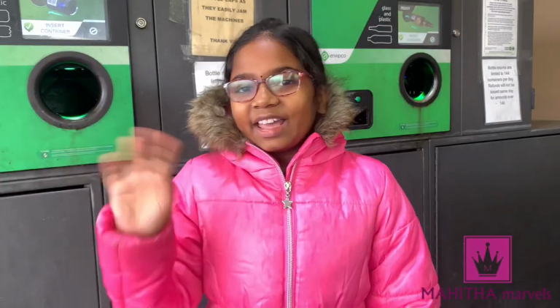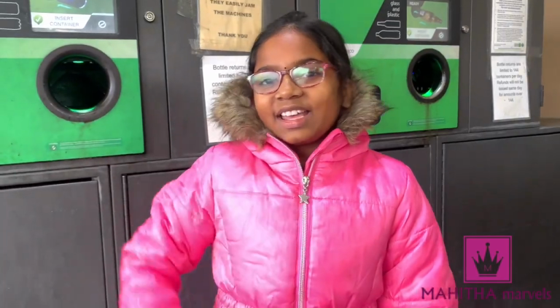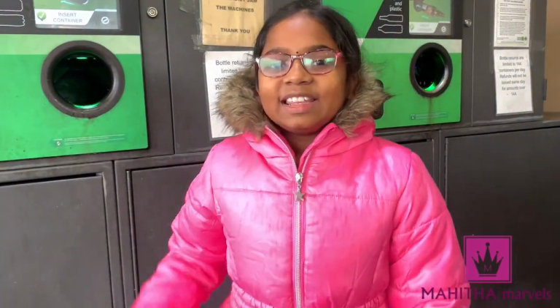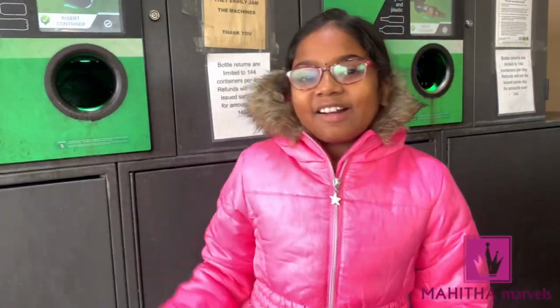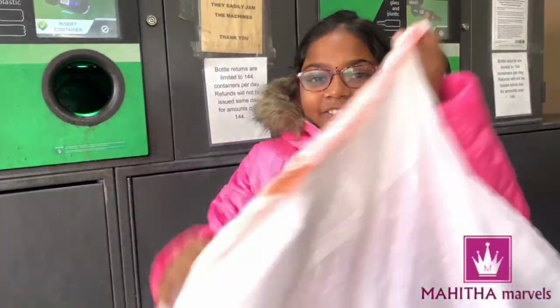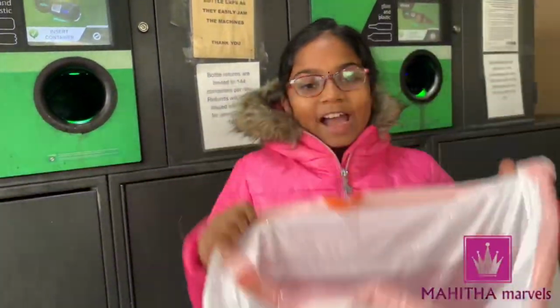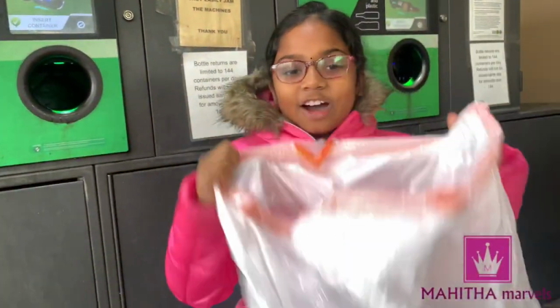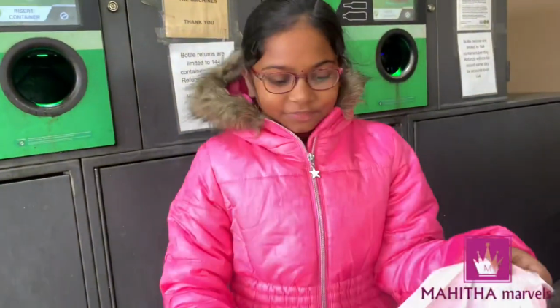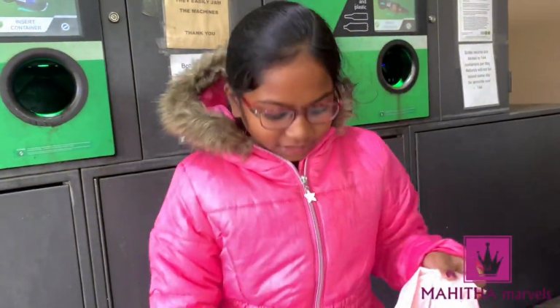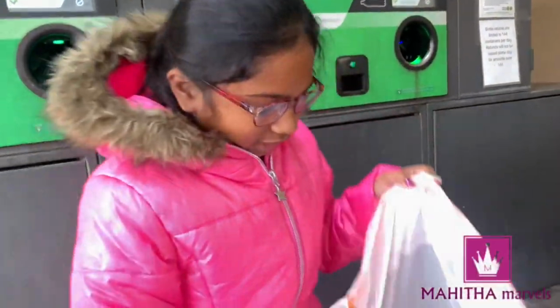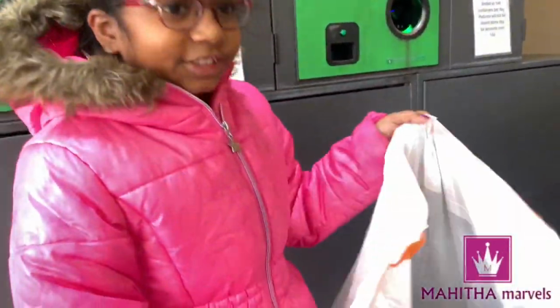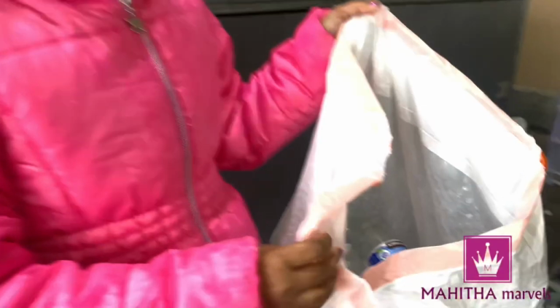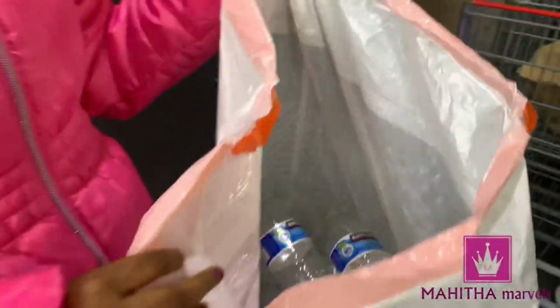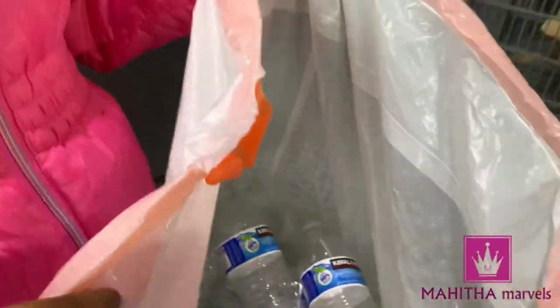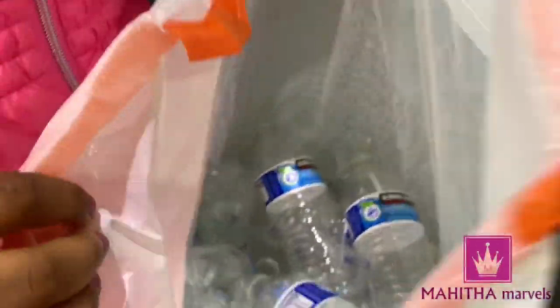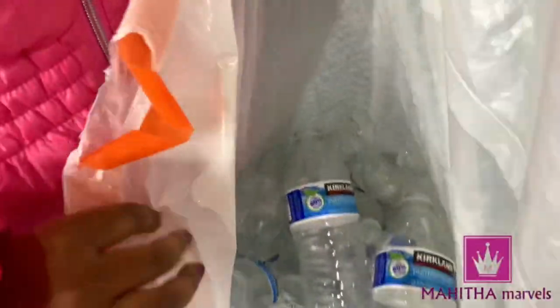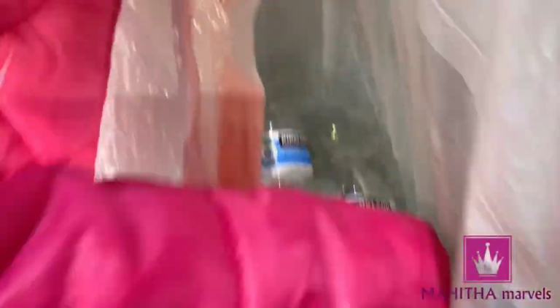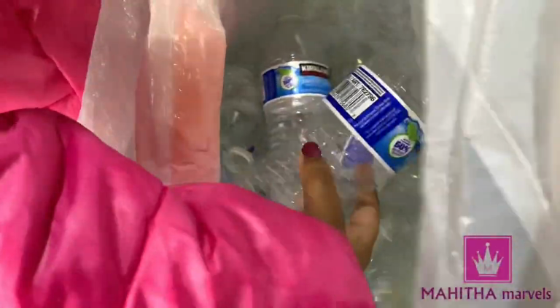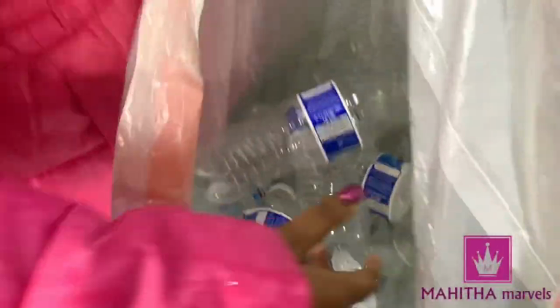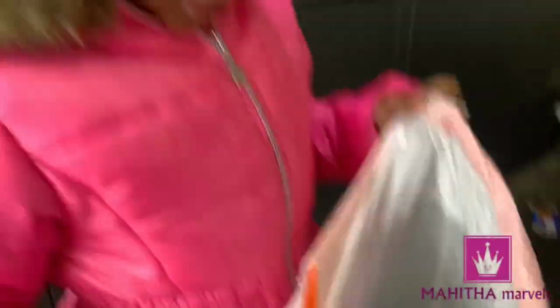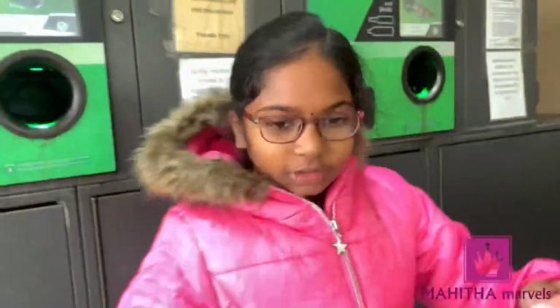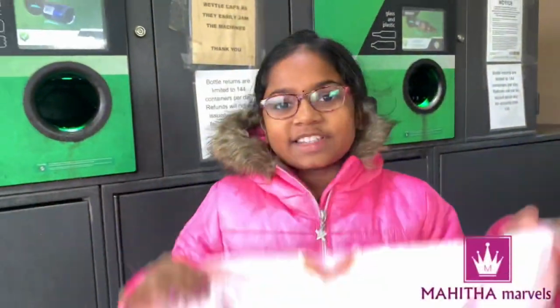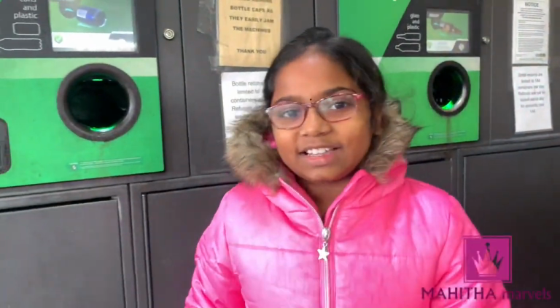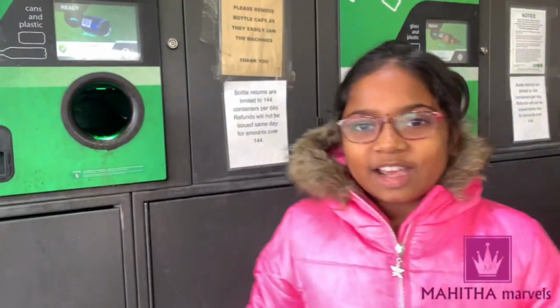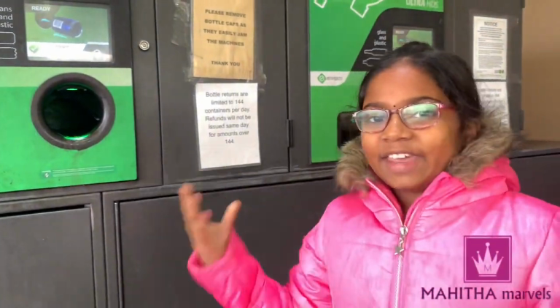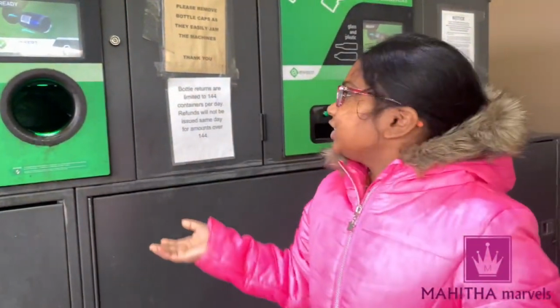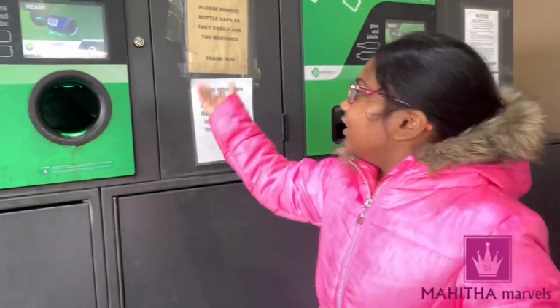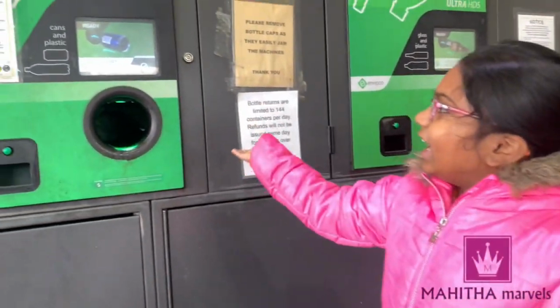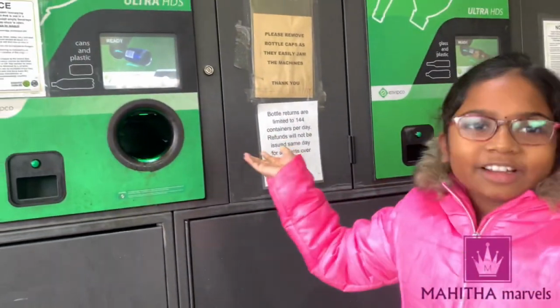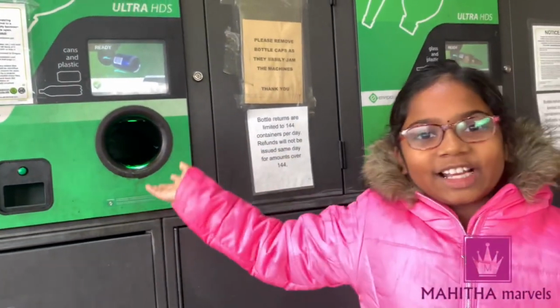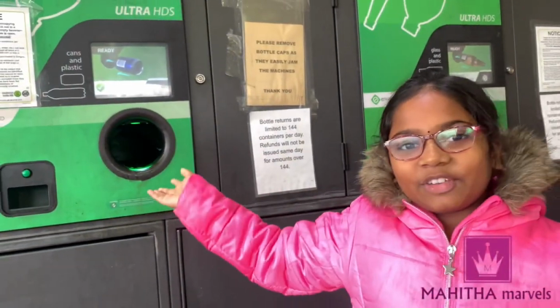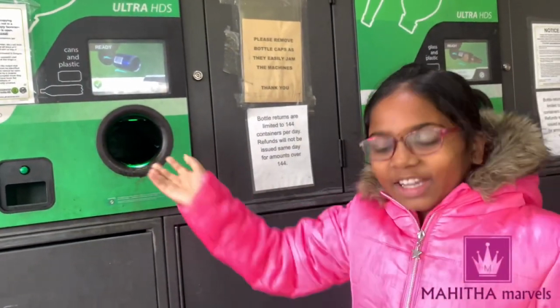Hi guys! Now, we have a lot of water bottles to recycle. So to recycle these, we came to Costco and we are going to recycle them right over here.